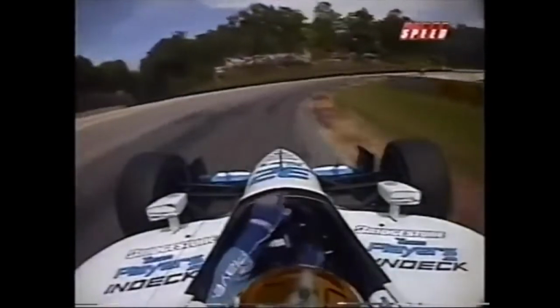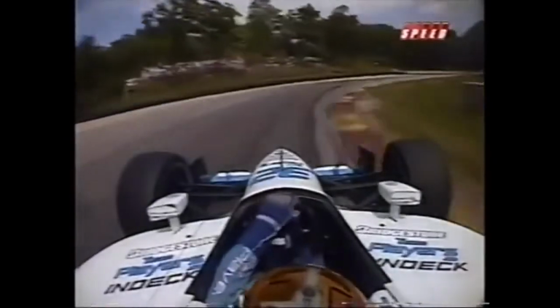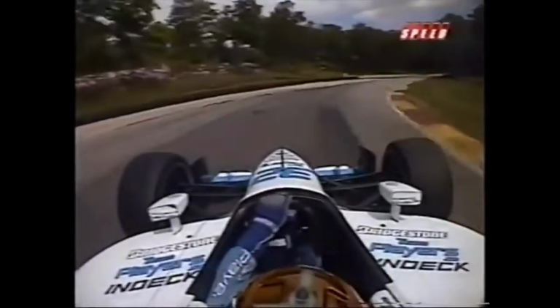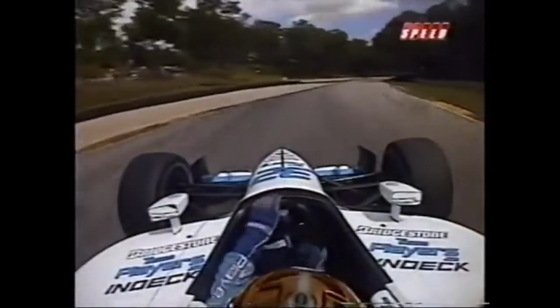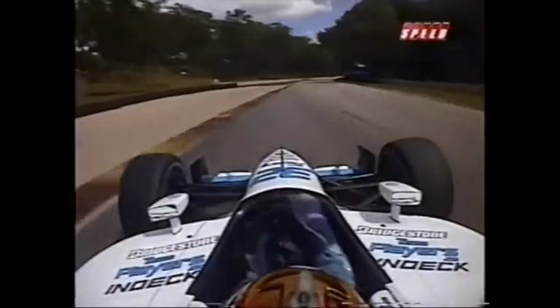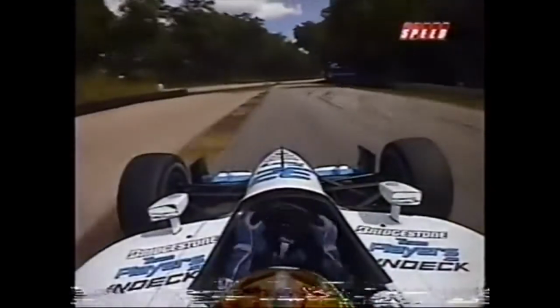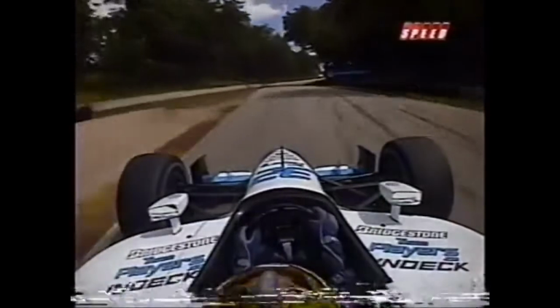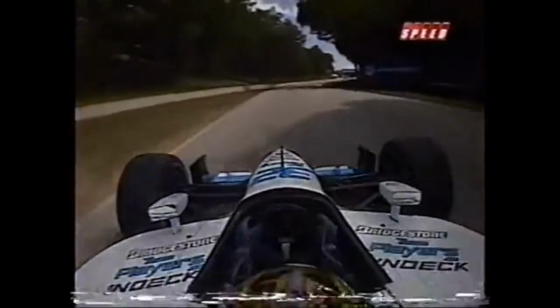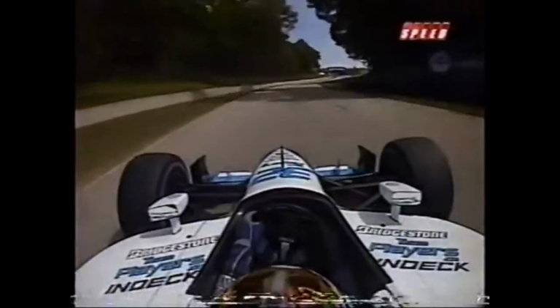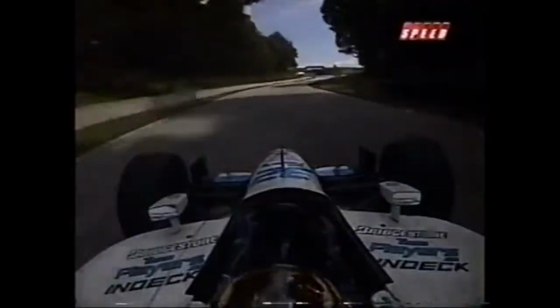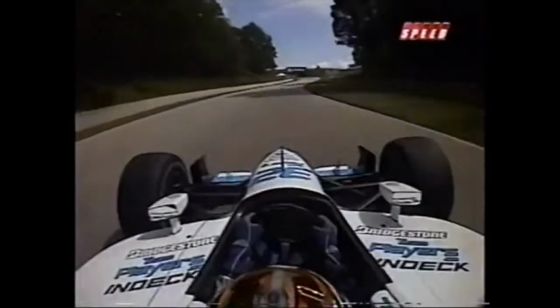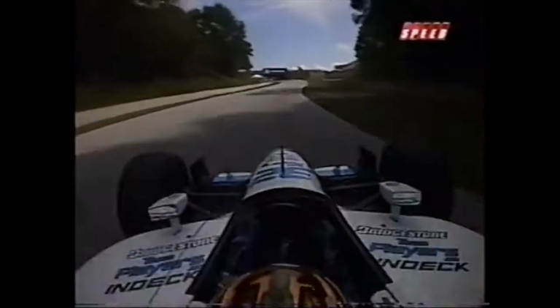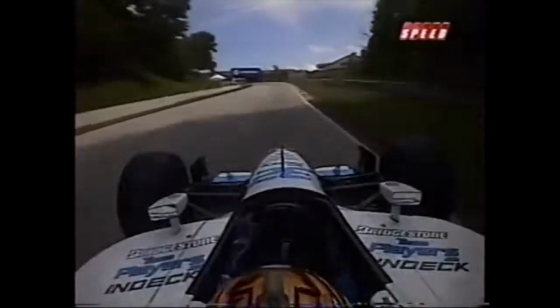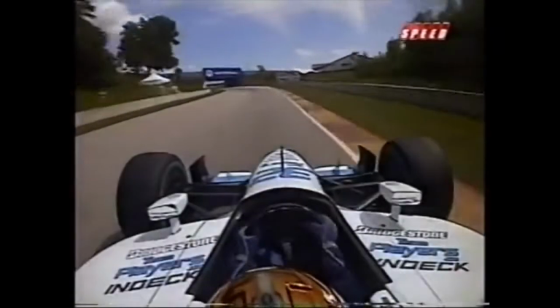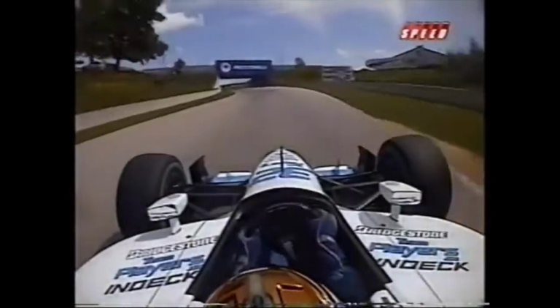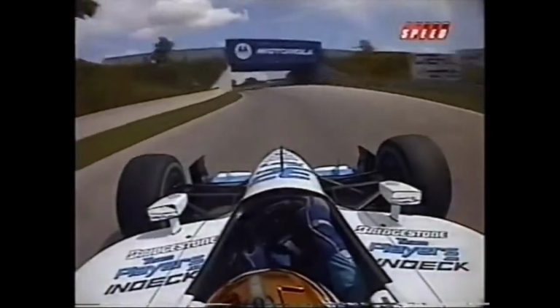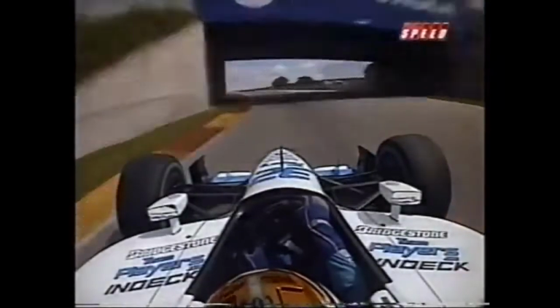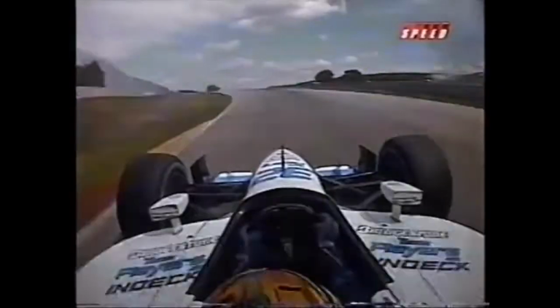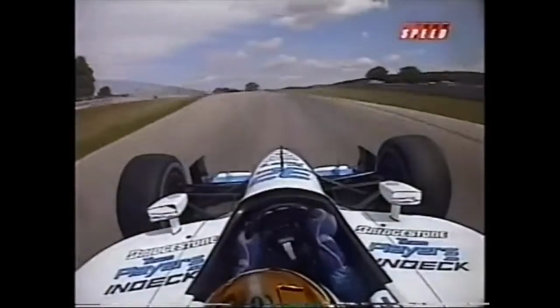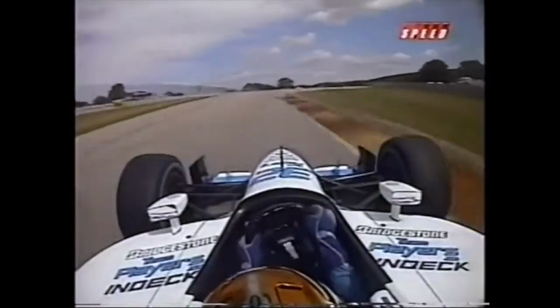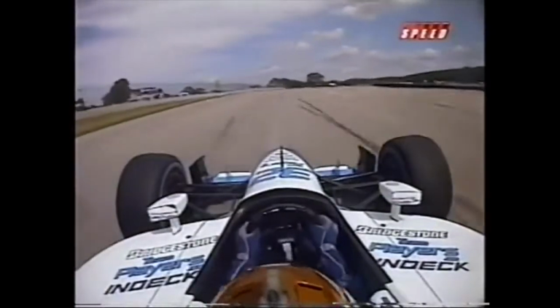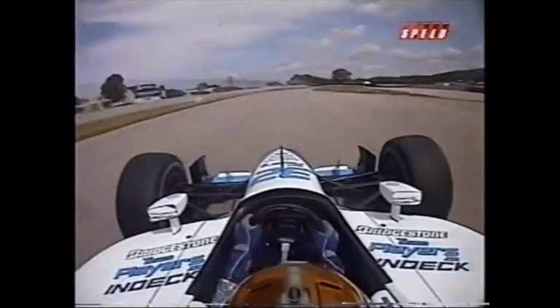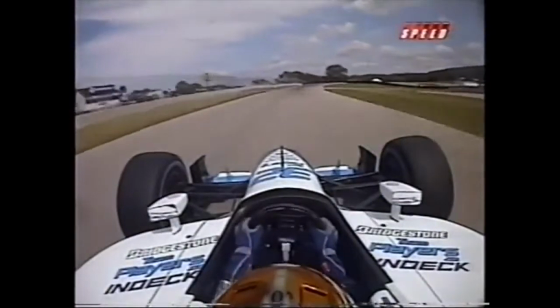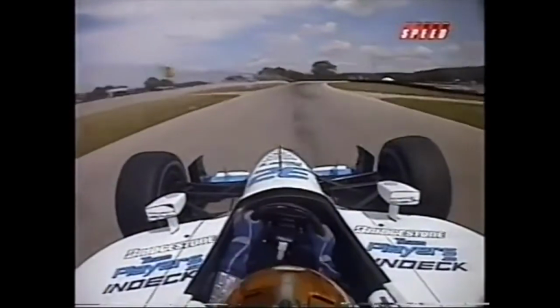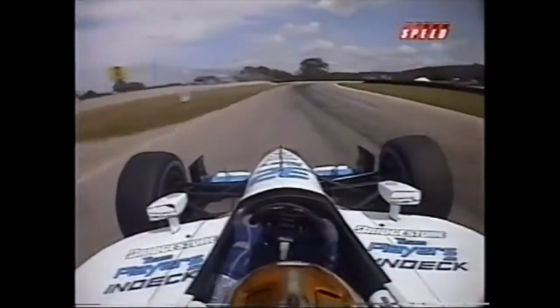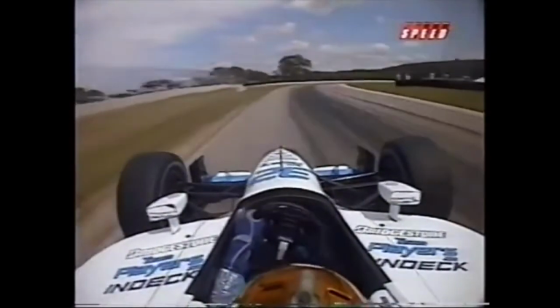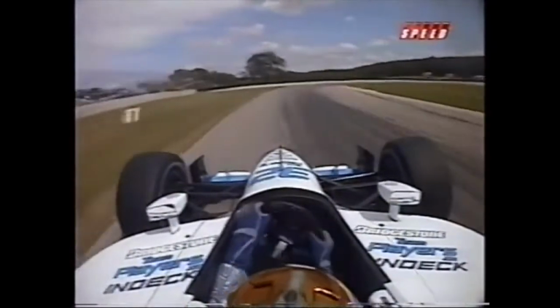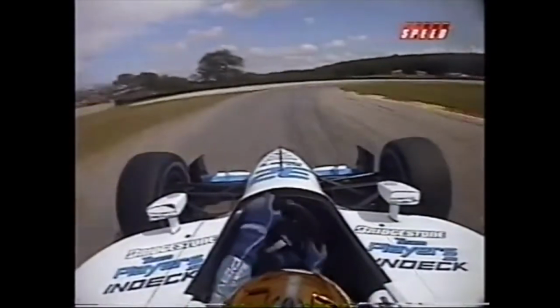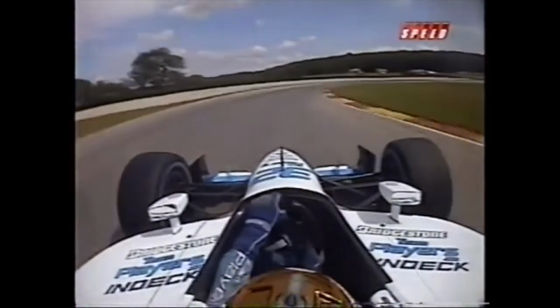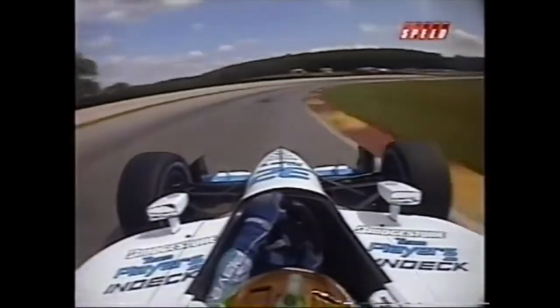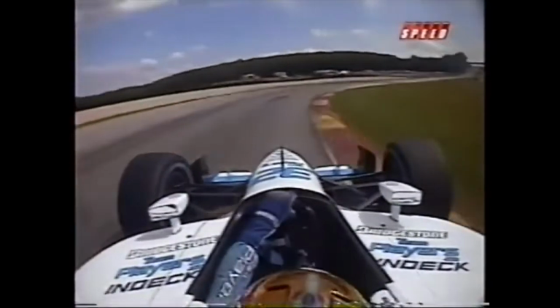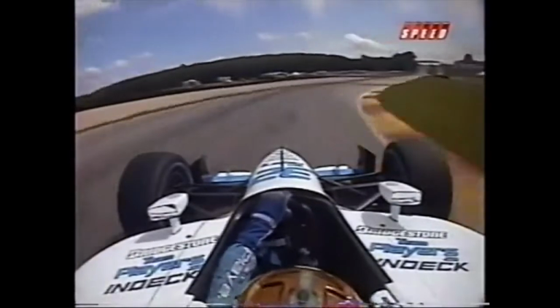It used to be in days gone by, you put more downforce on to go racing. These days, I'm not quite sure — you just can't afford to give up that straightaway speed. But it's interesting to talk to these guys as they get ready for the race; it's a little different setup from qualifying to what they might change.